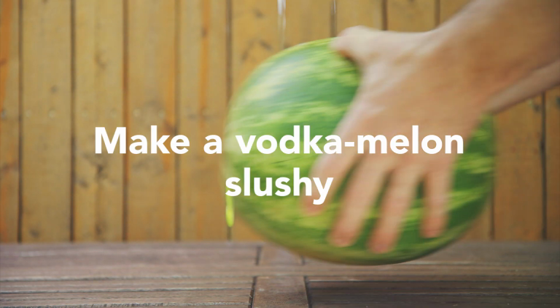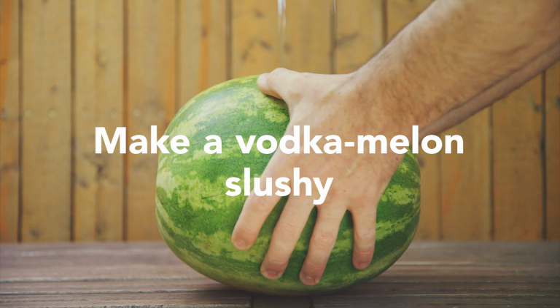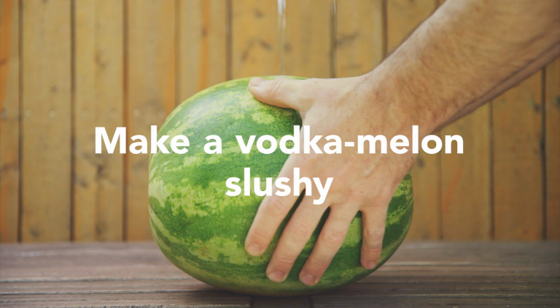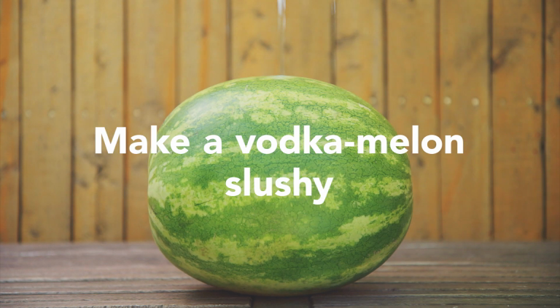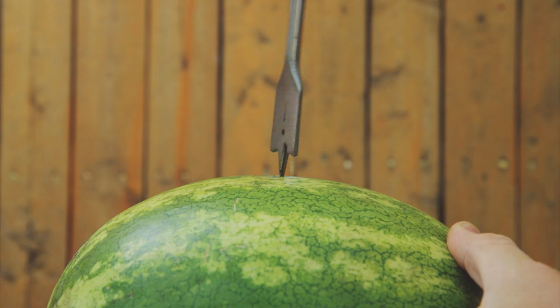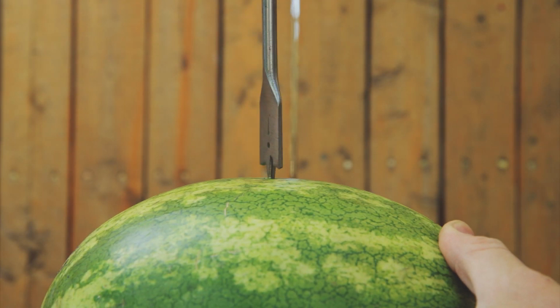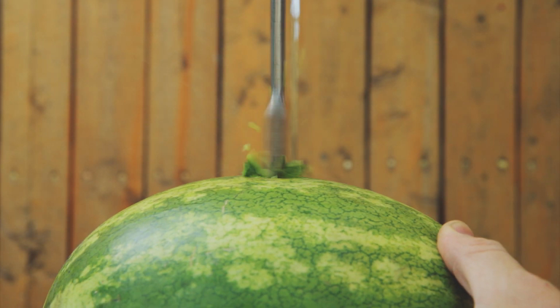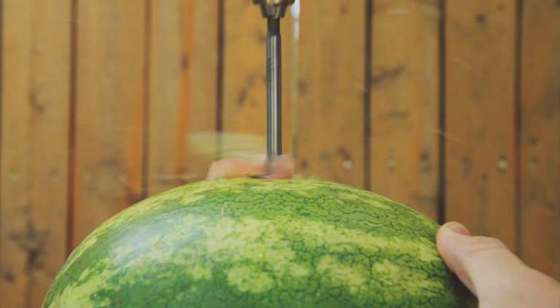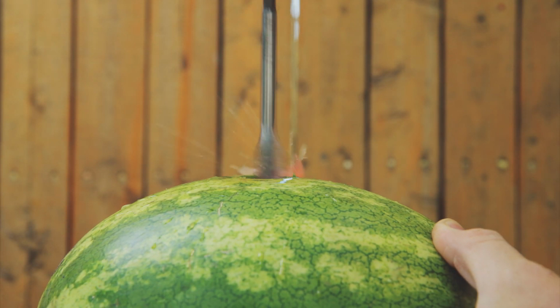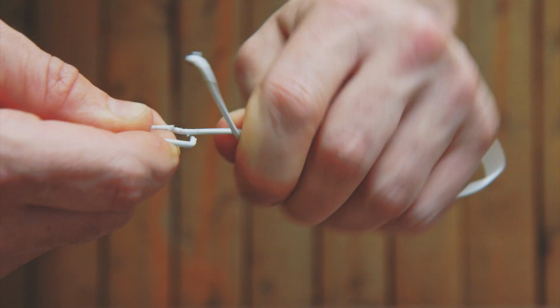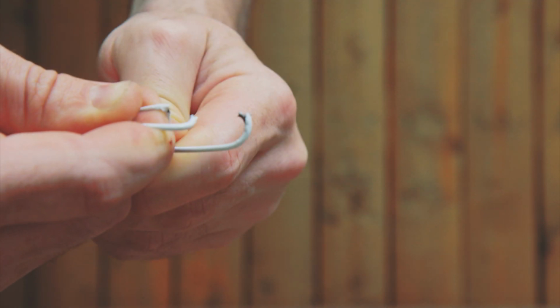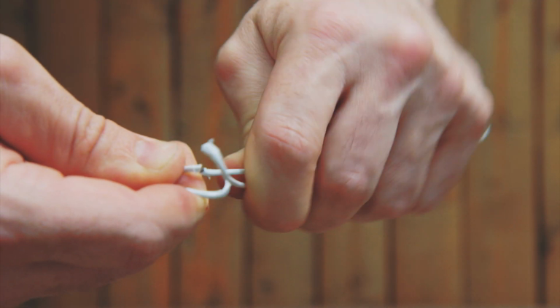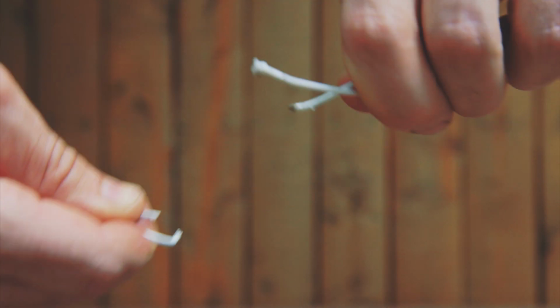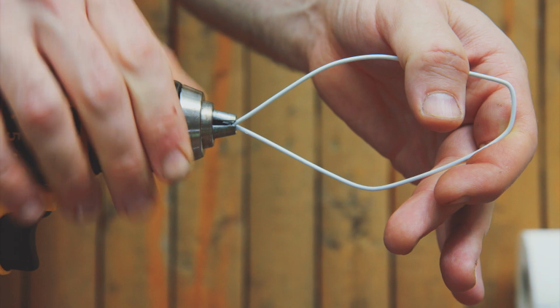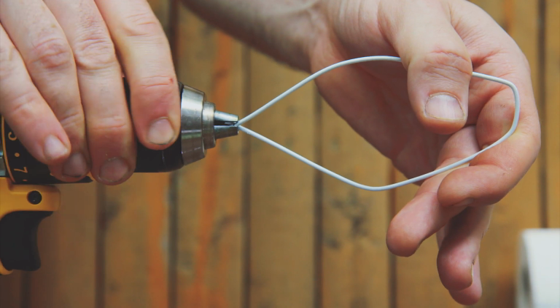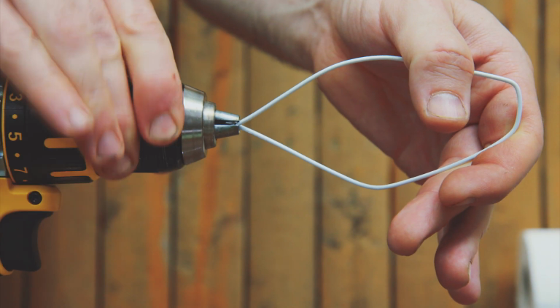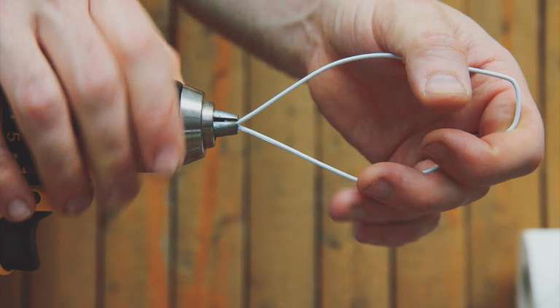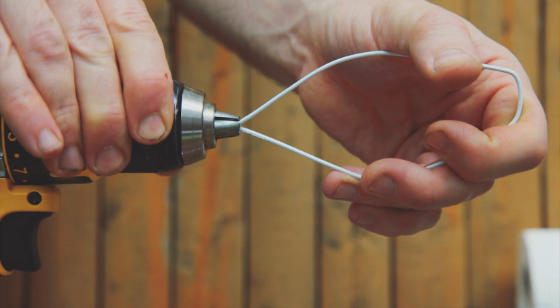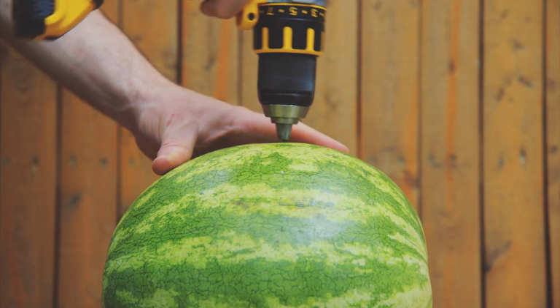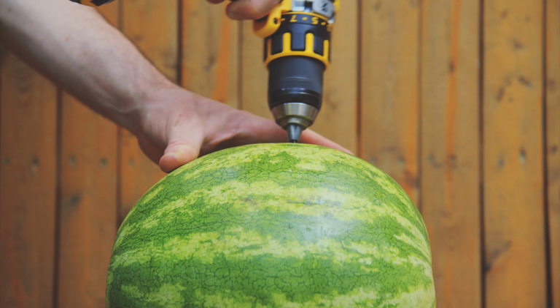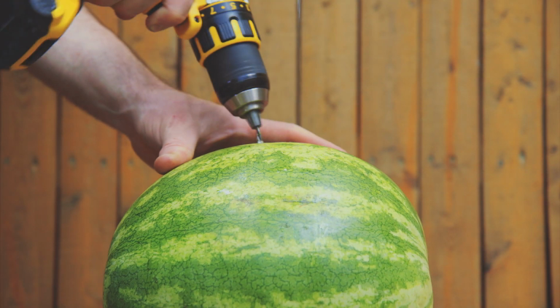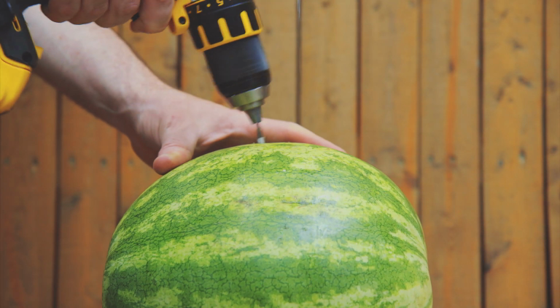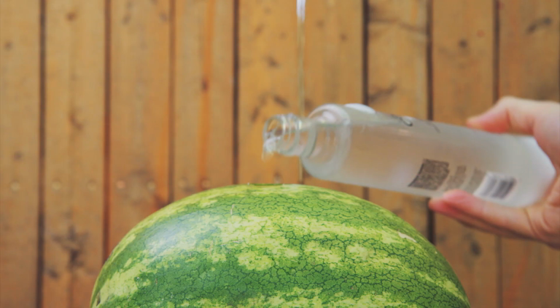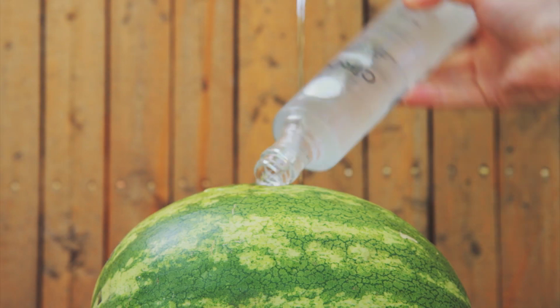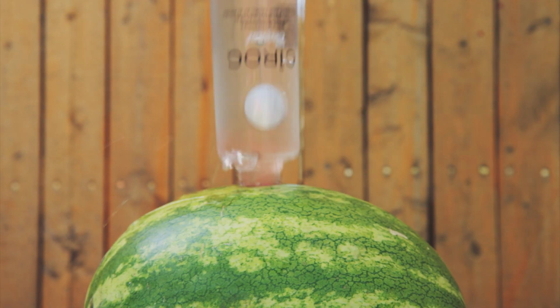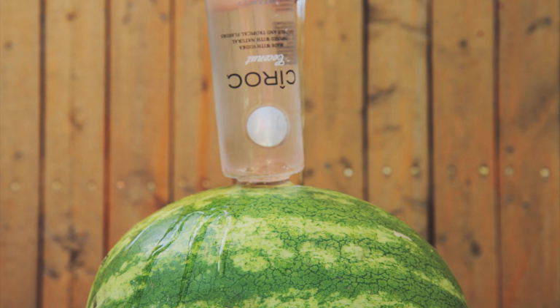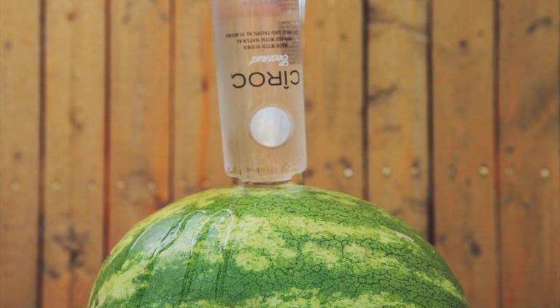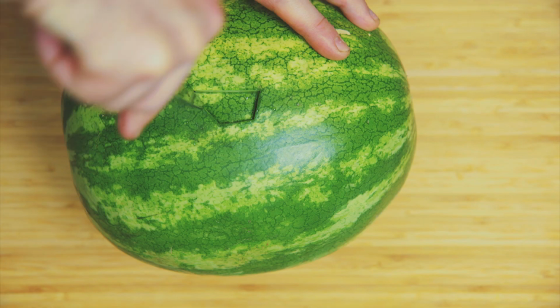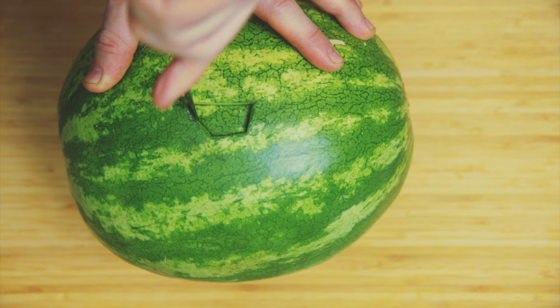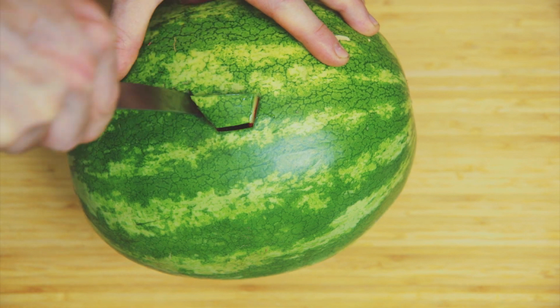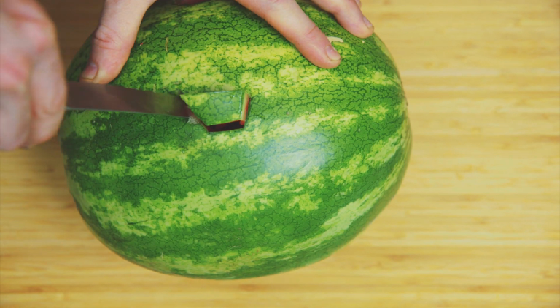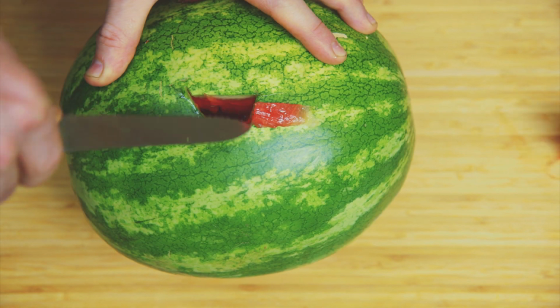To make a vodka melon slushy, drill a hole into your watermelon. Snap off a piece of wire hanger, attach it to a drill, and blend the inside. Pour vodka through the hole, cut a spout, and pour.